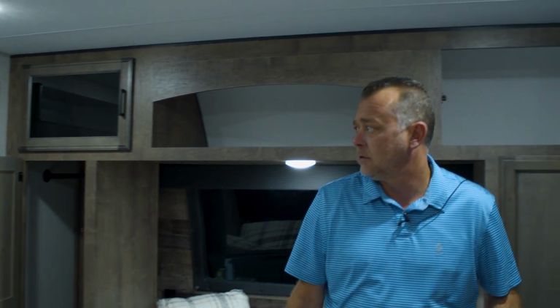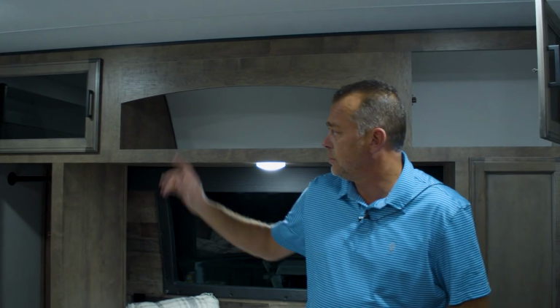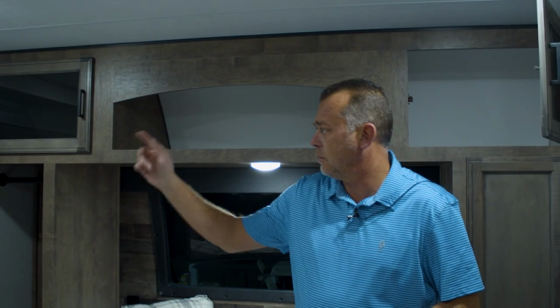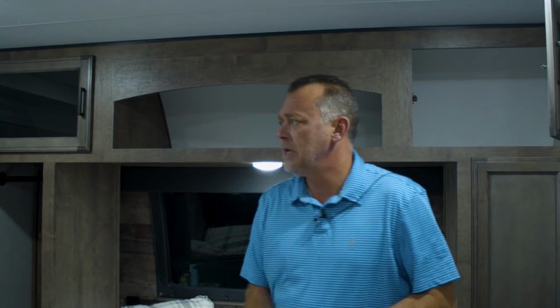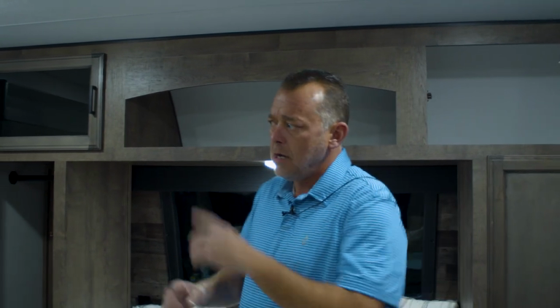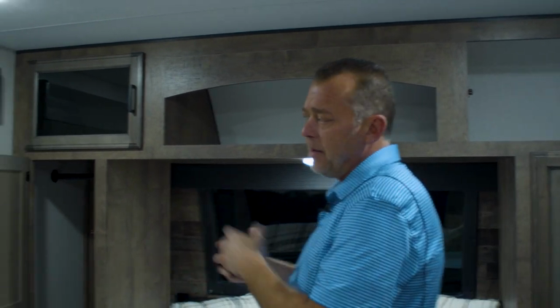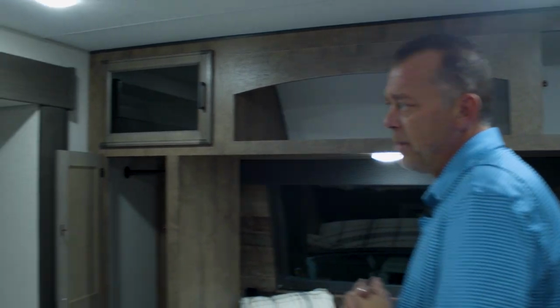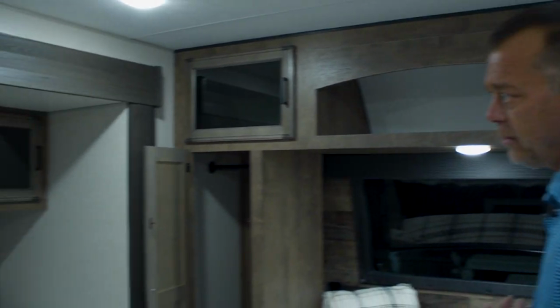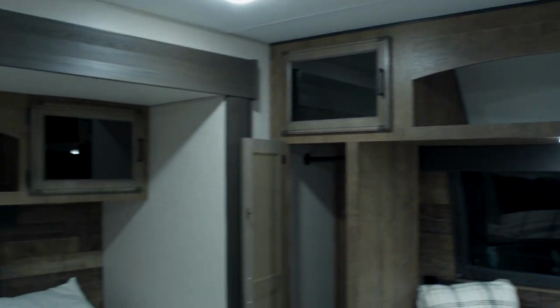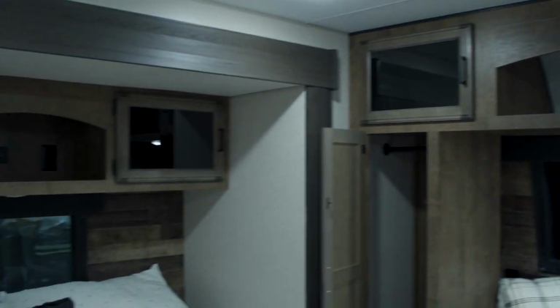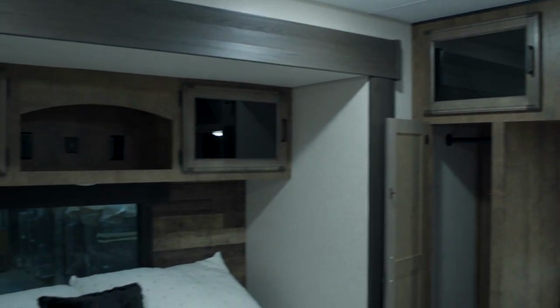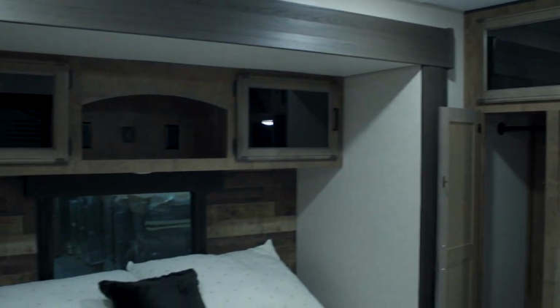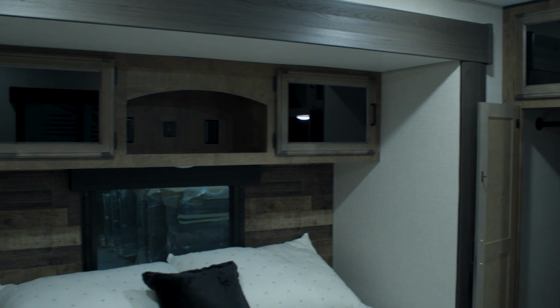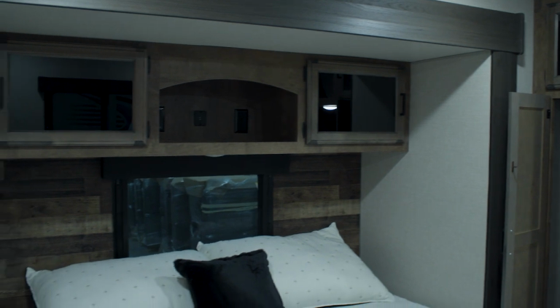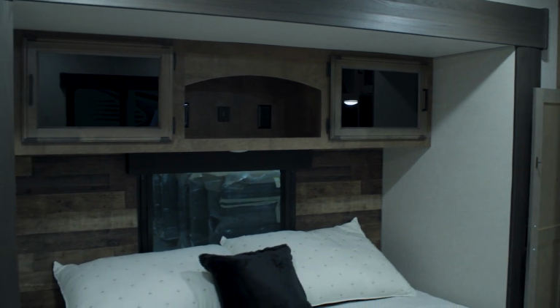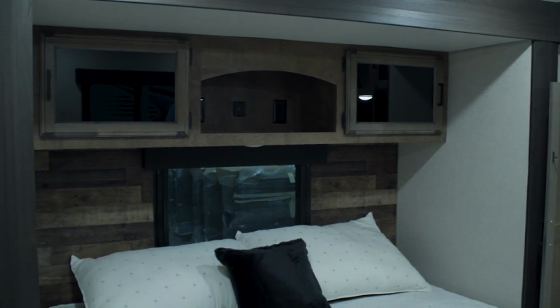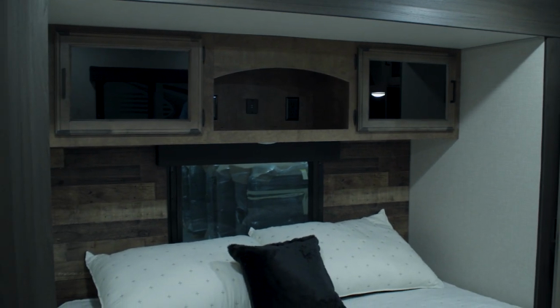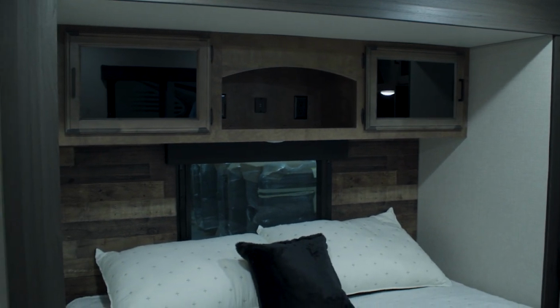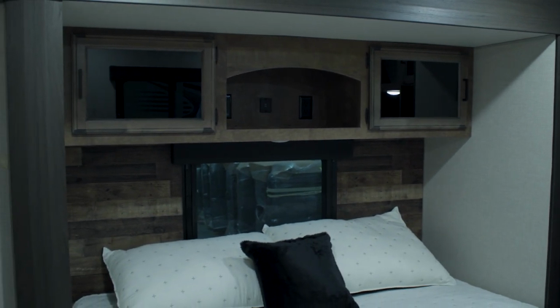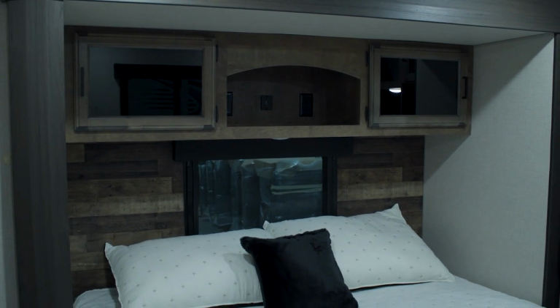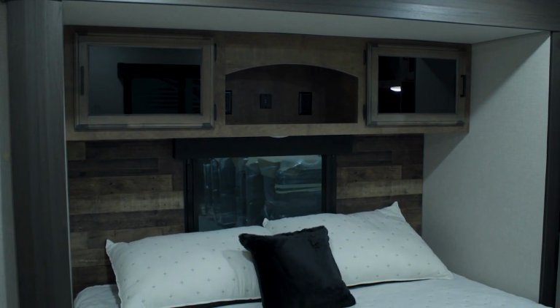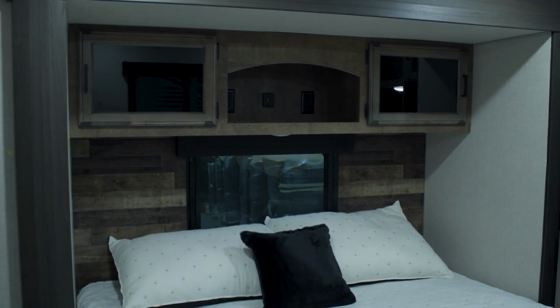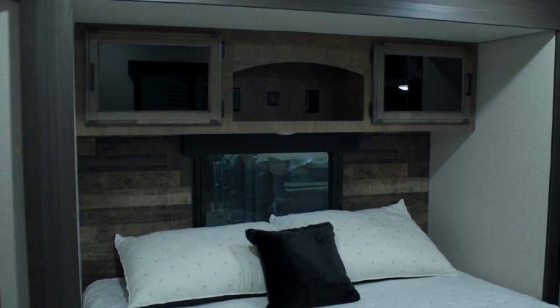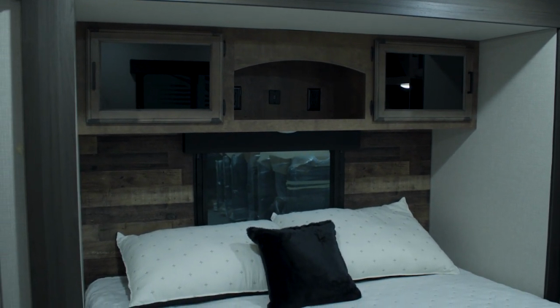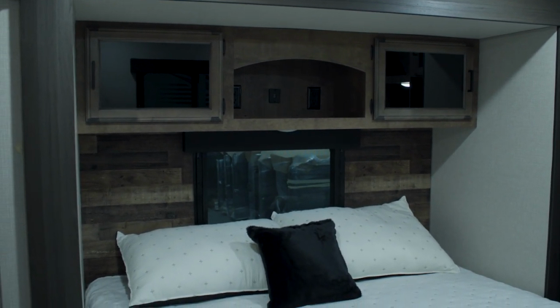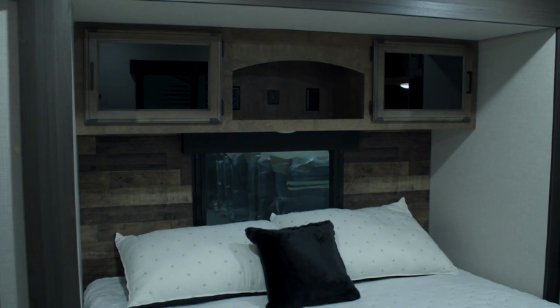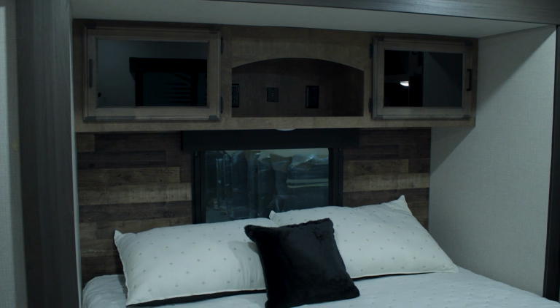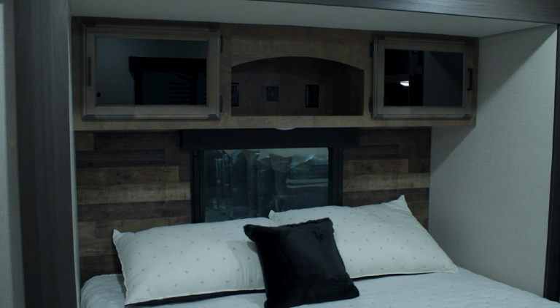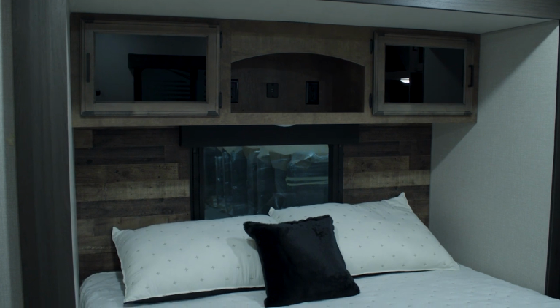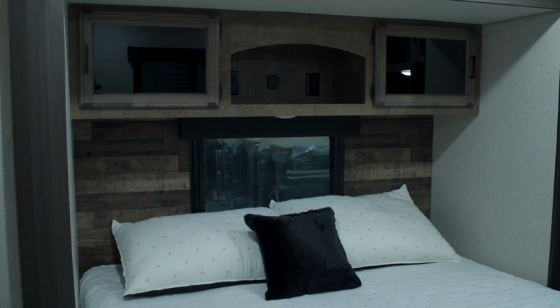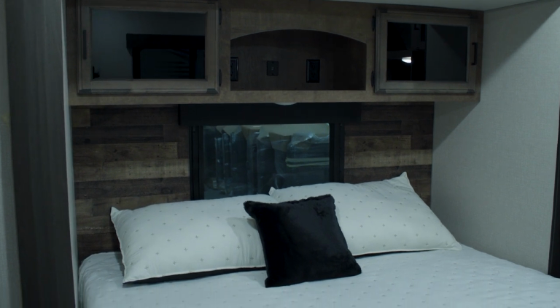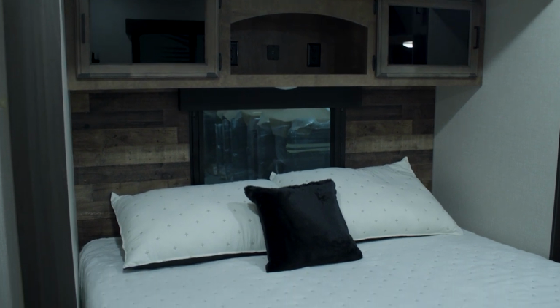There's more room for hanging clothes with a curtain rod on both sides. Above the bed you have storage with two cabinet doors in the middle, an archway, two outlets, and USB ports.